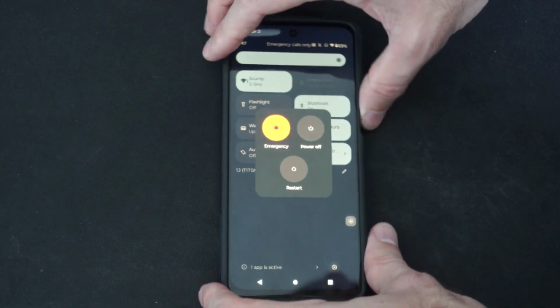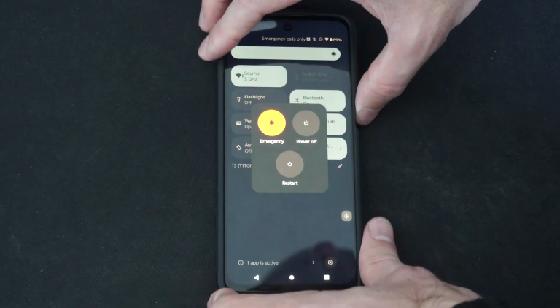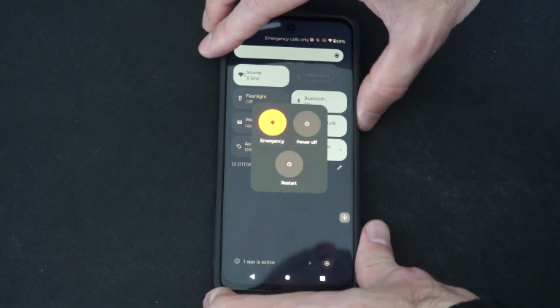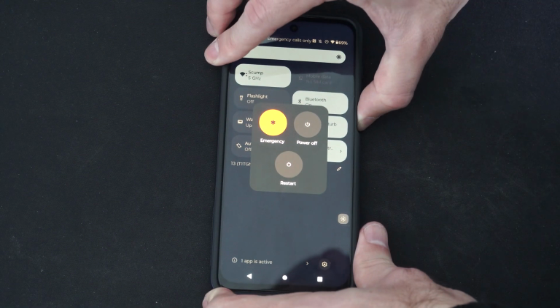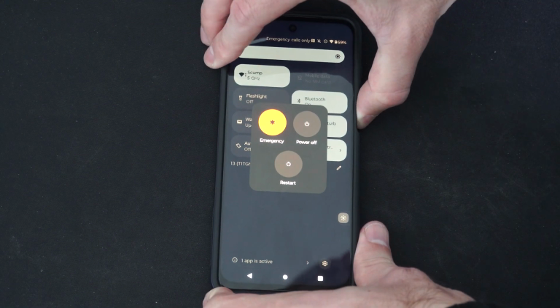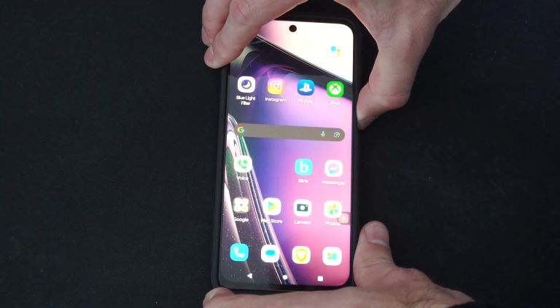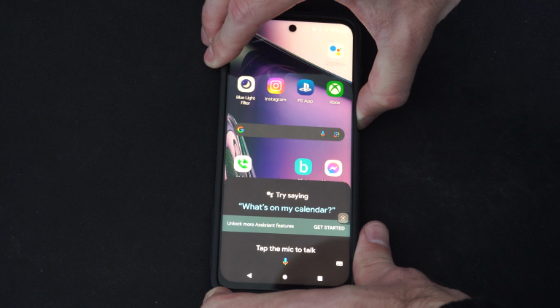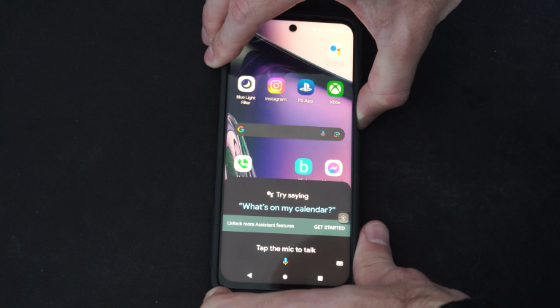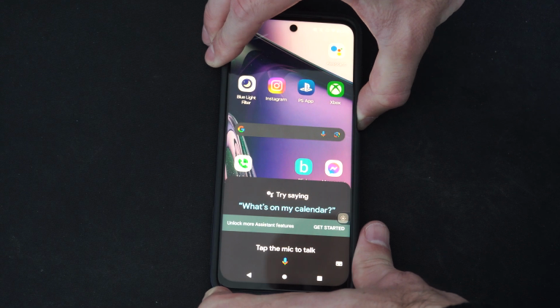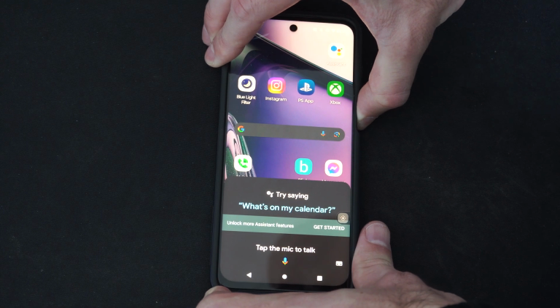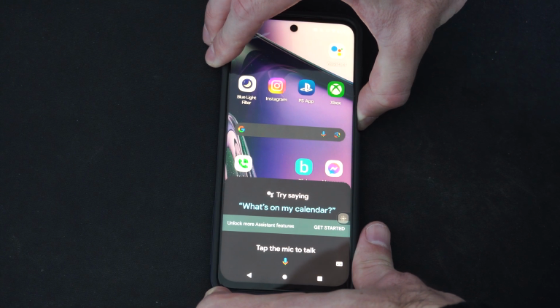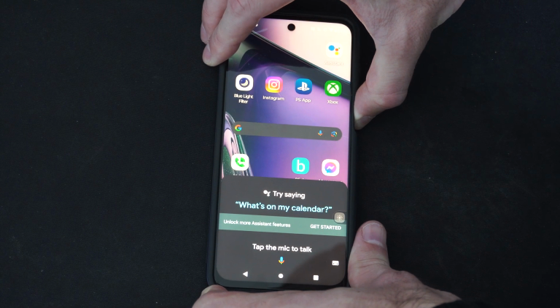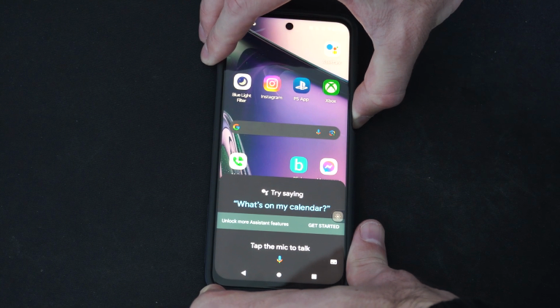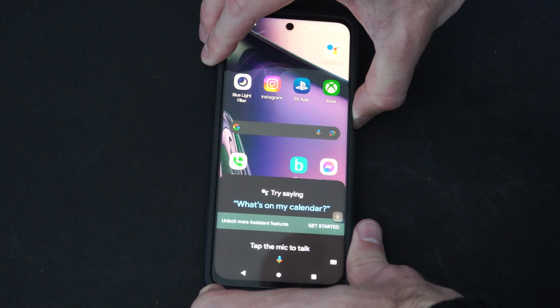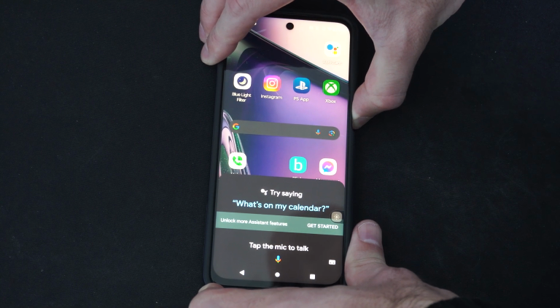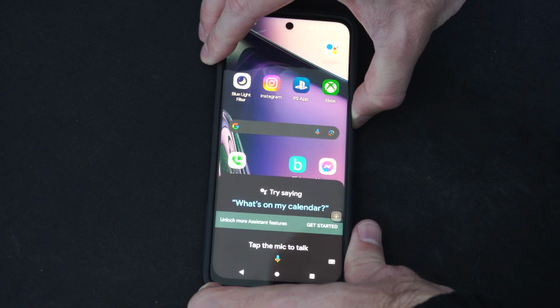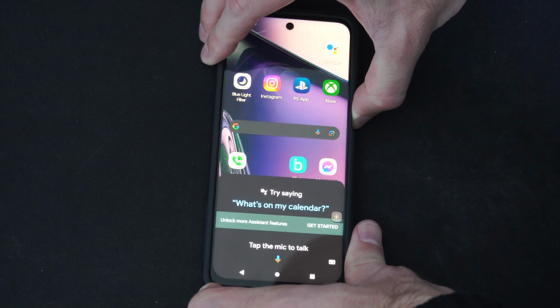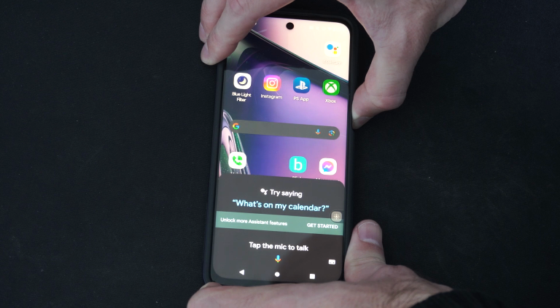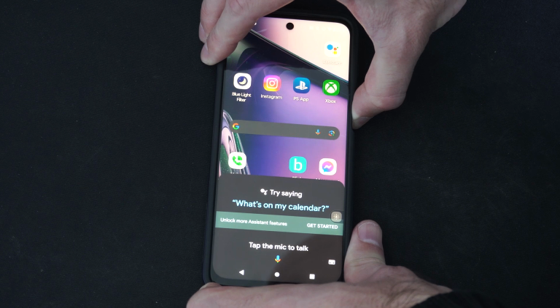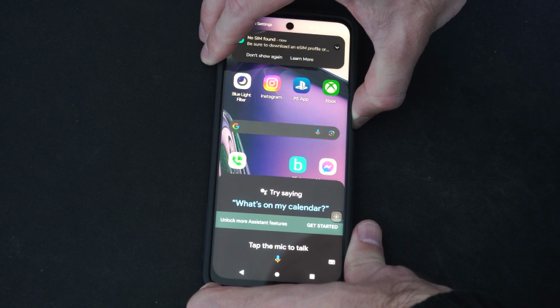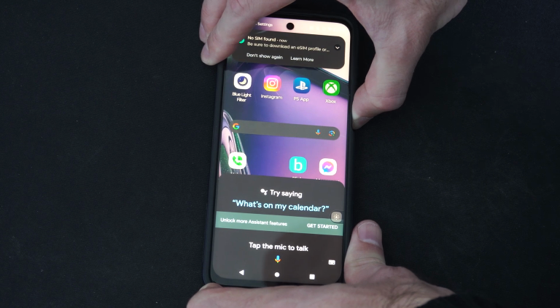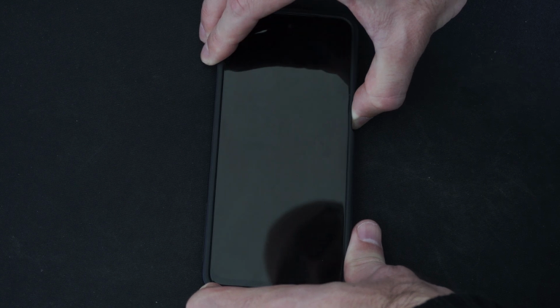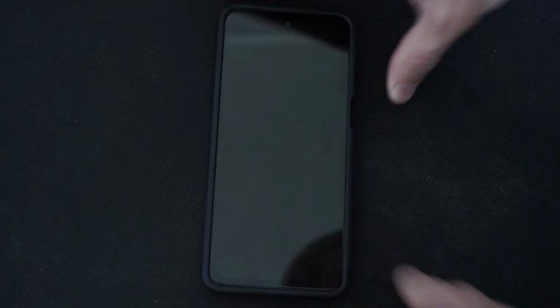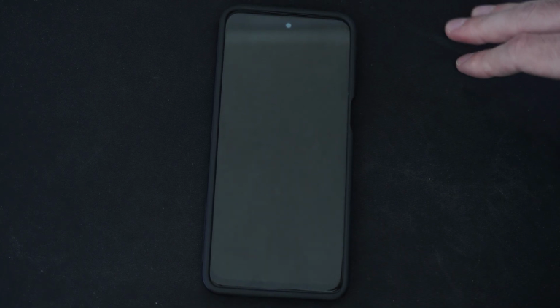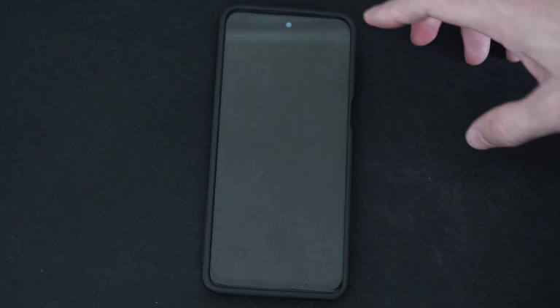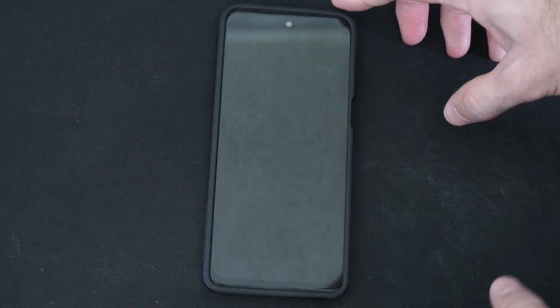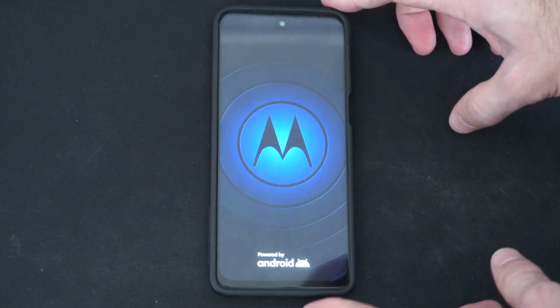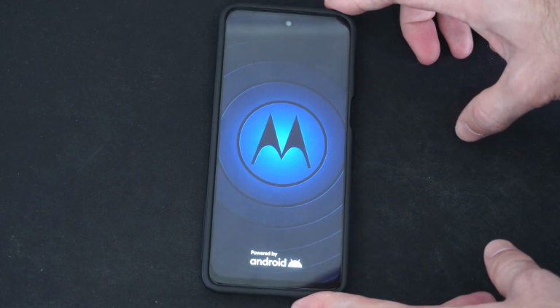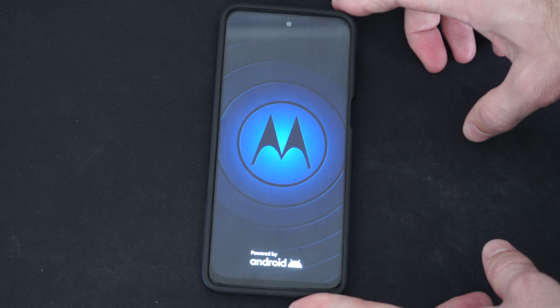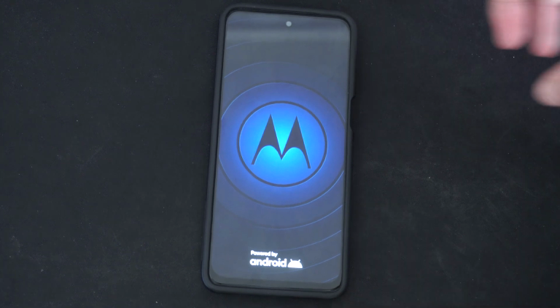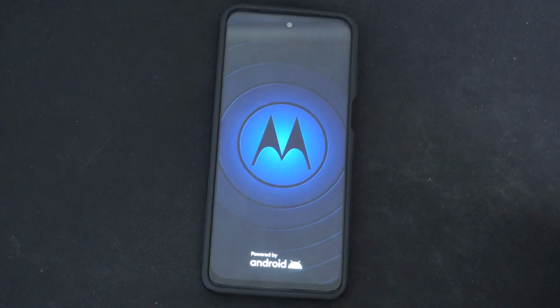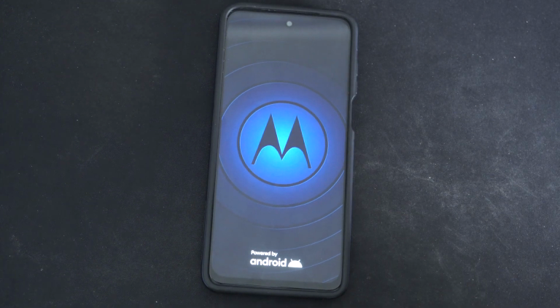So let's hold it down — I'm going to hold it down for 1, 2, 3, 4, 5, 6, 7, about 8 seconds, and then my phone is going to go ahead and restart.